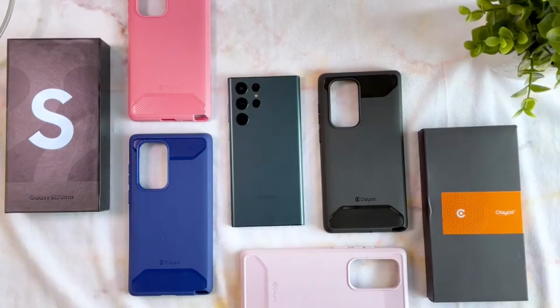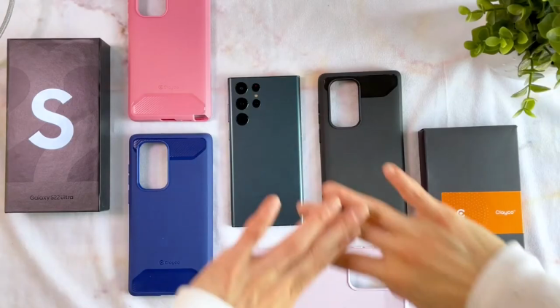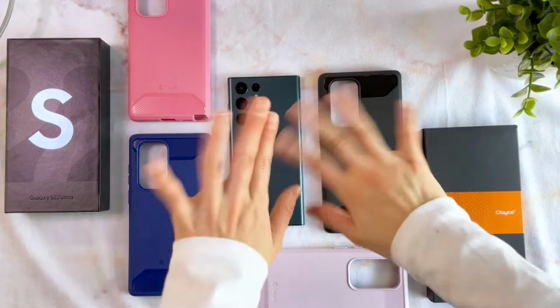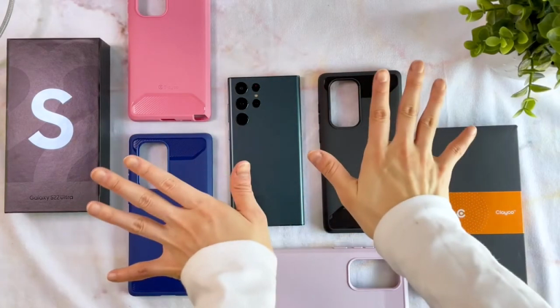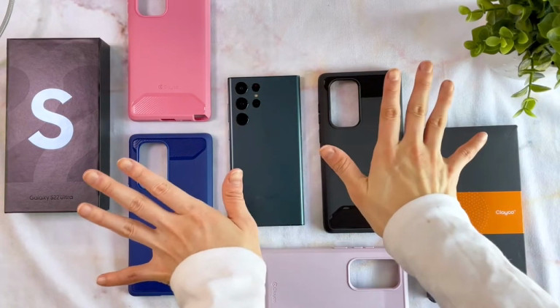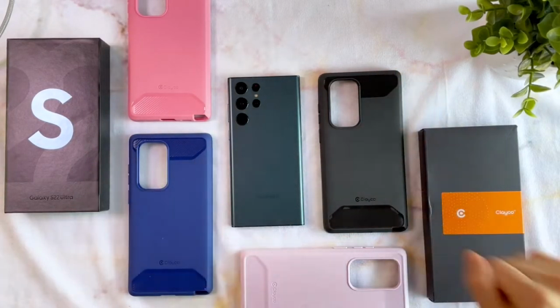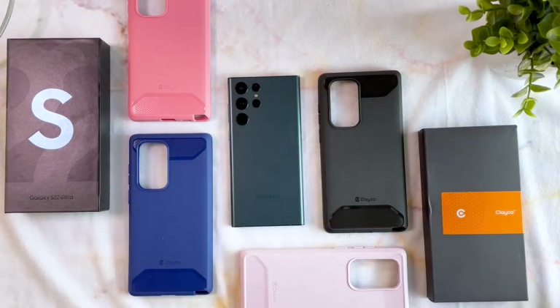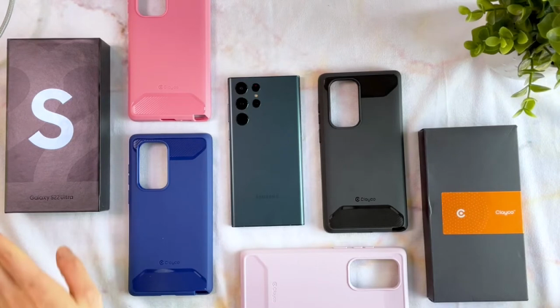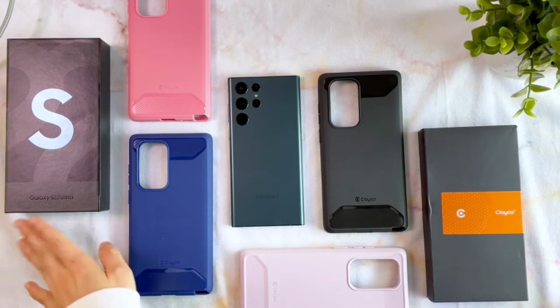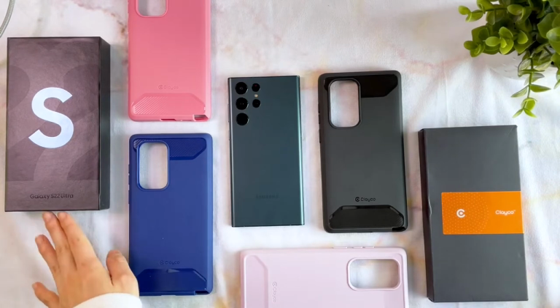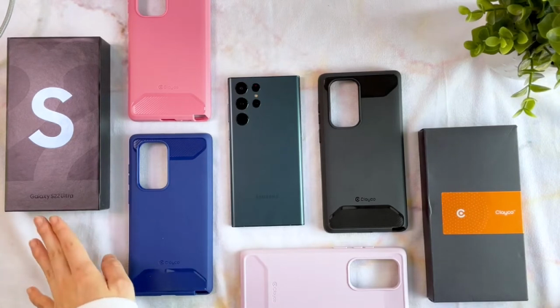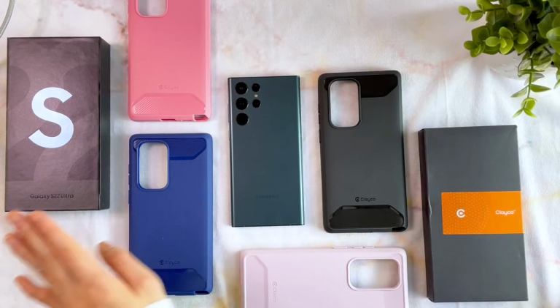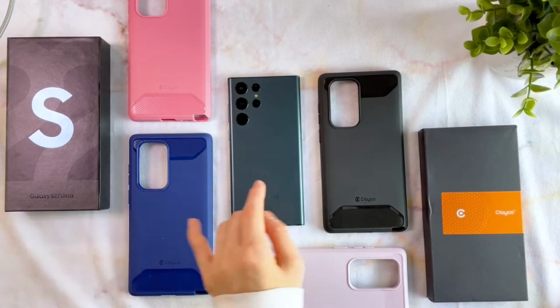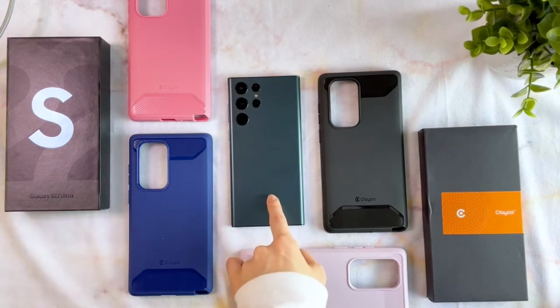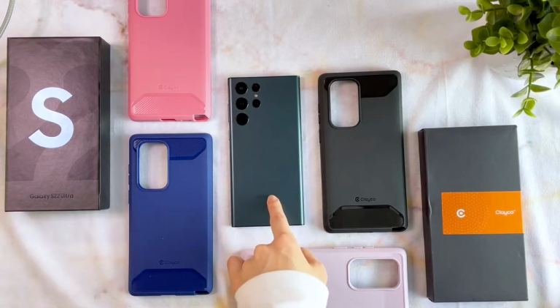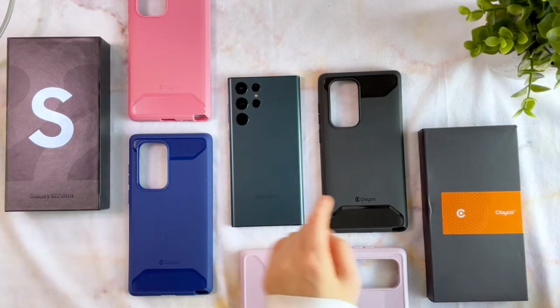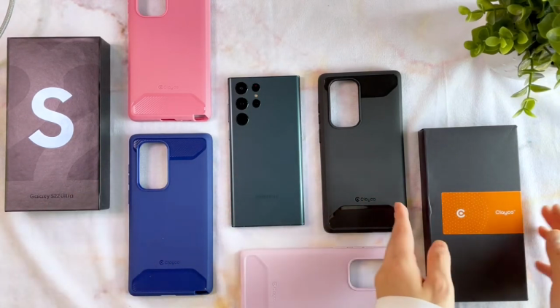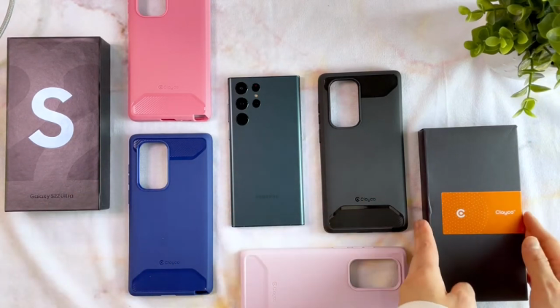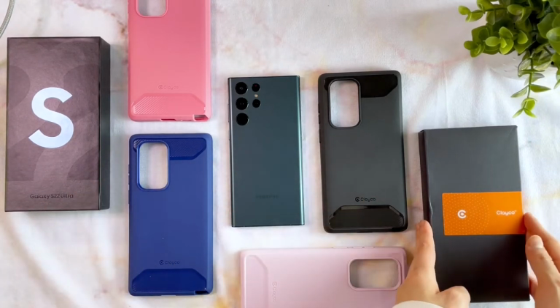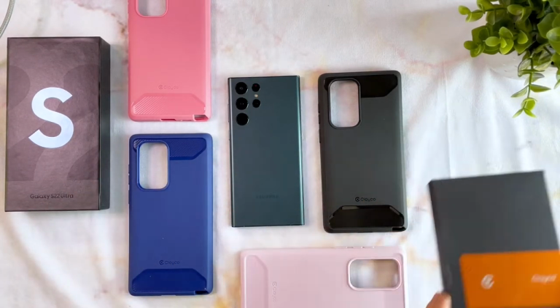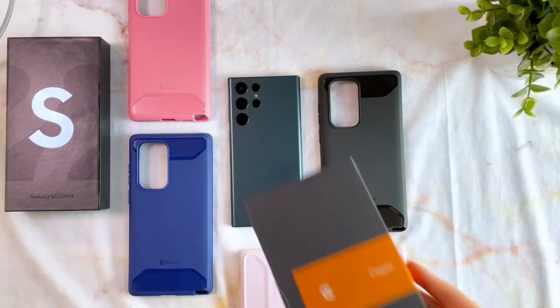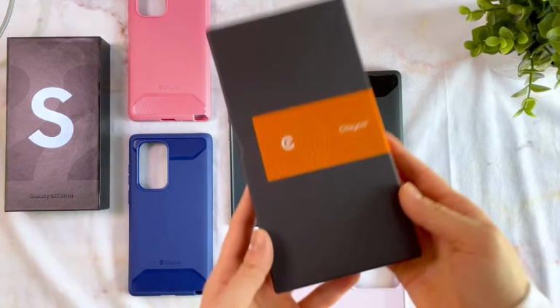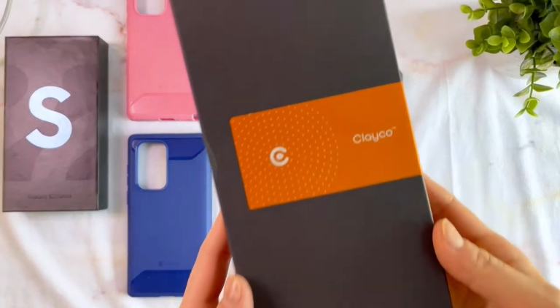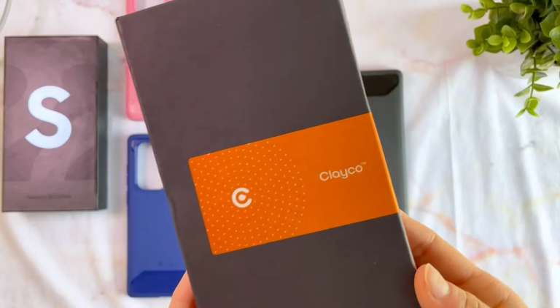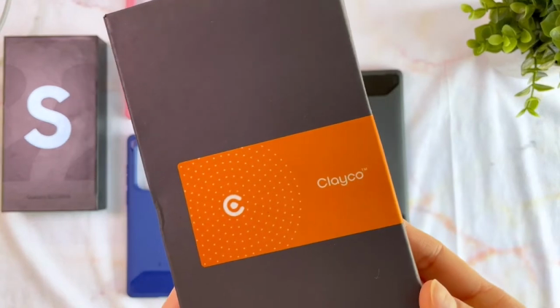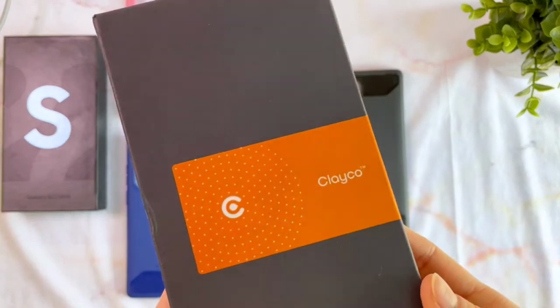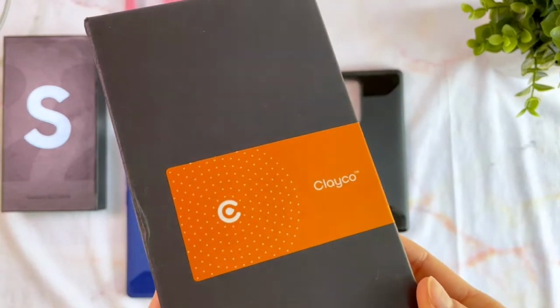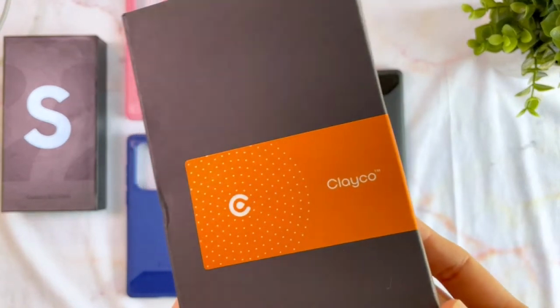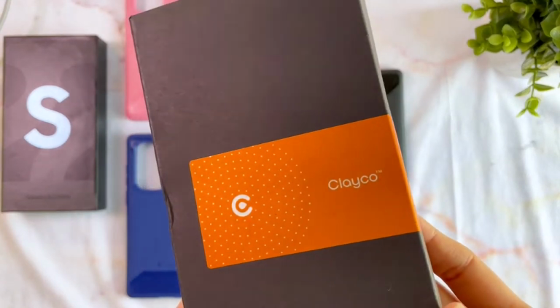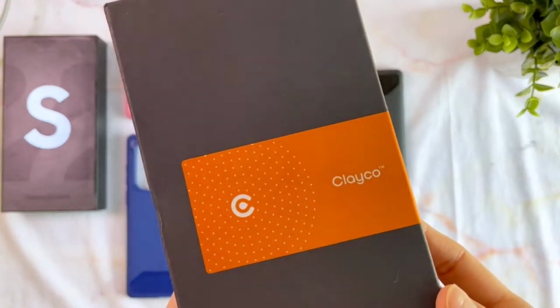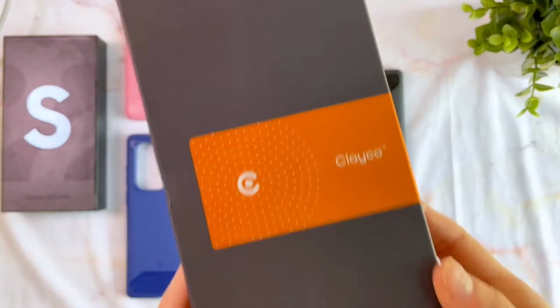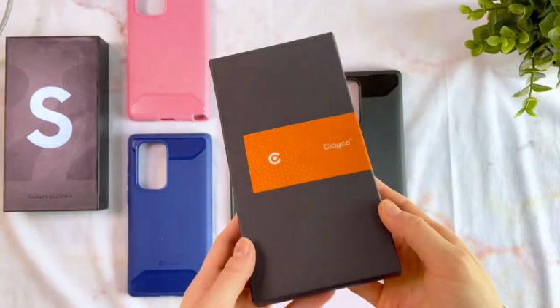Hi guys! Welcome to Unboxing Tech! Today I have the Galaxy S22 Ultra in the new Pine Green color, and with it I have the Xenon Case lineup from Clayco. Let's get started!